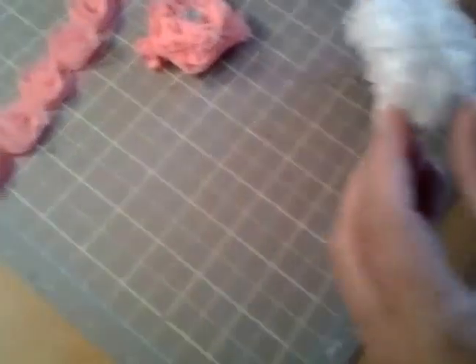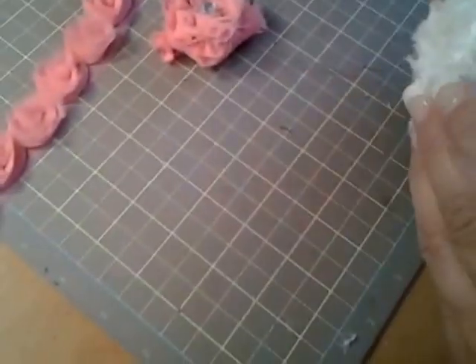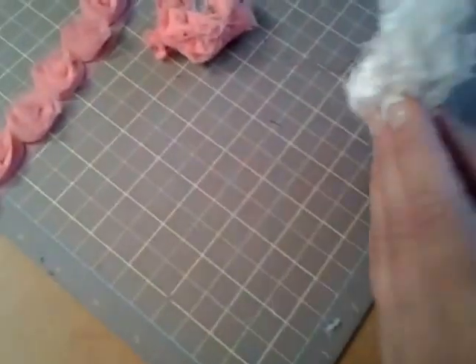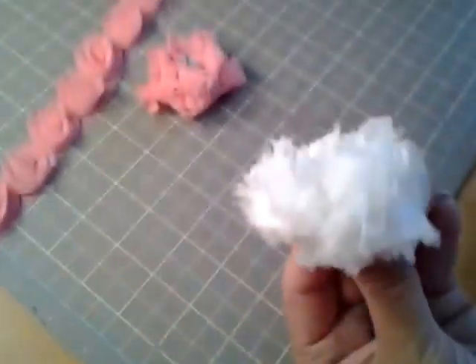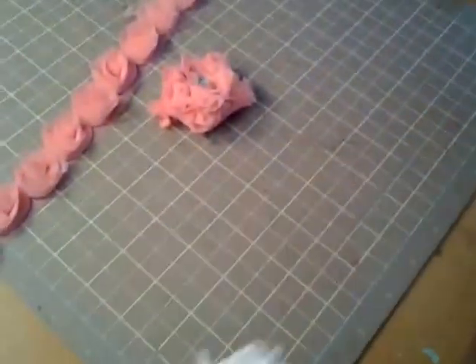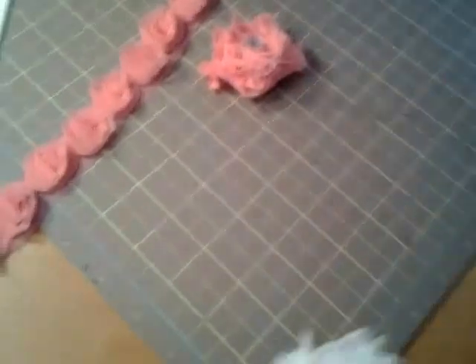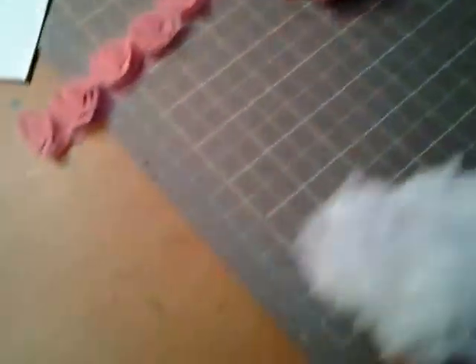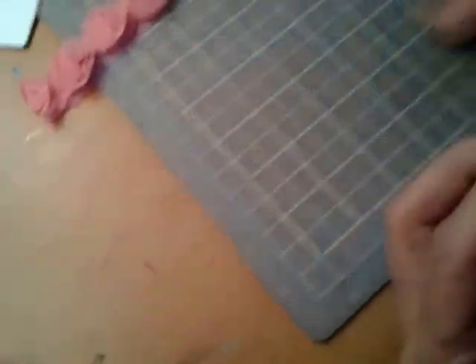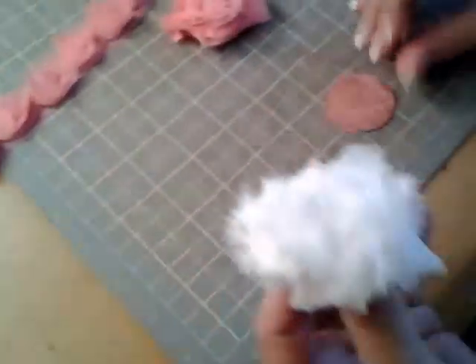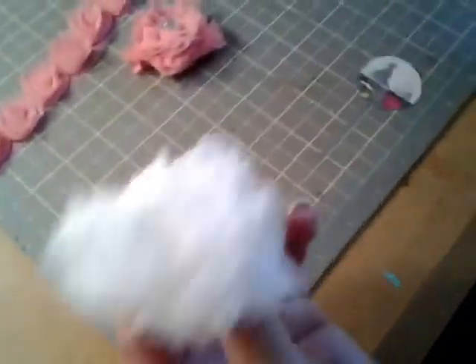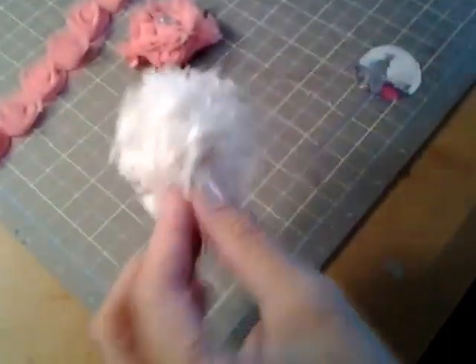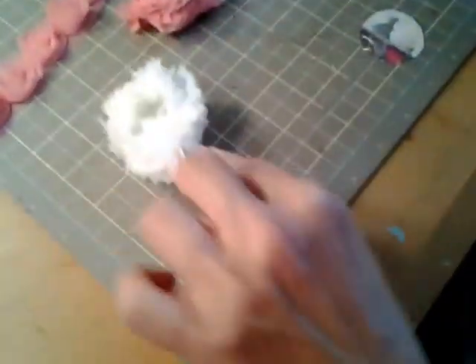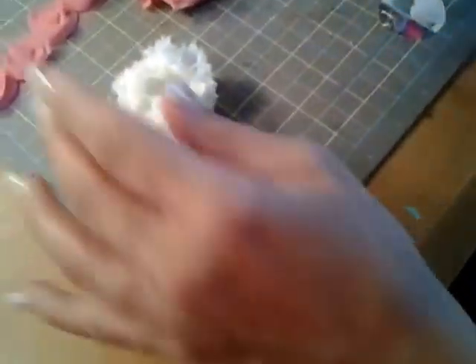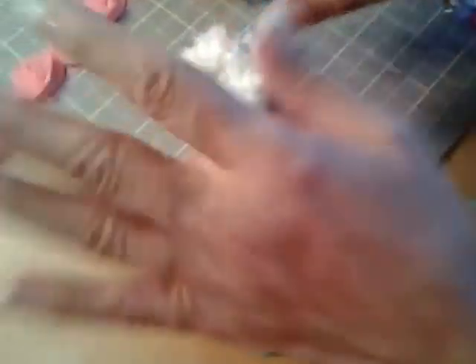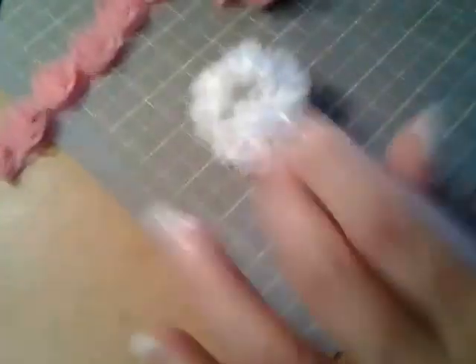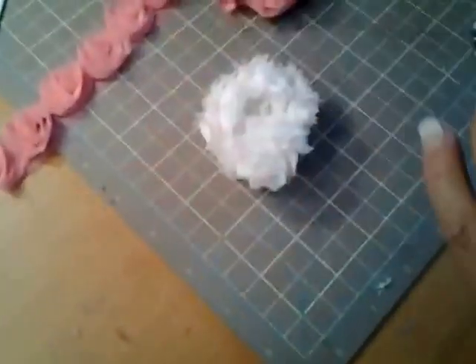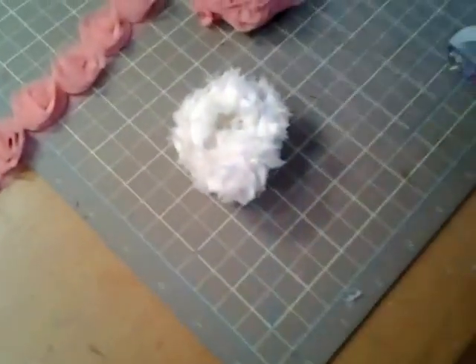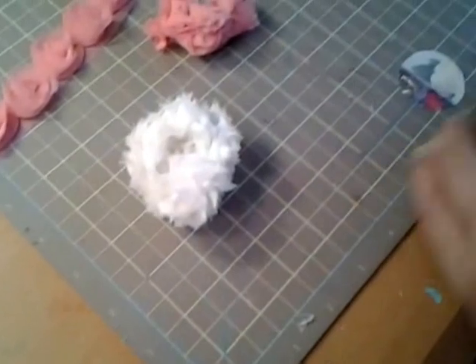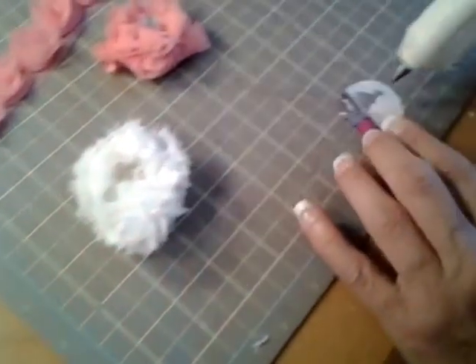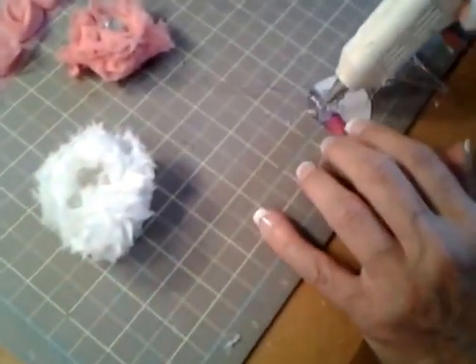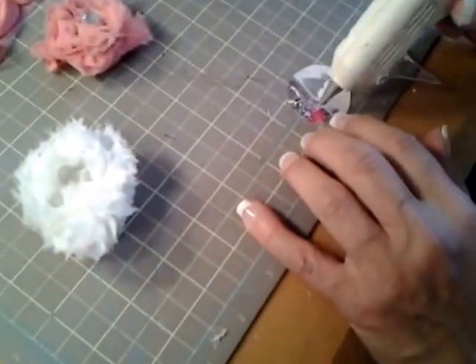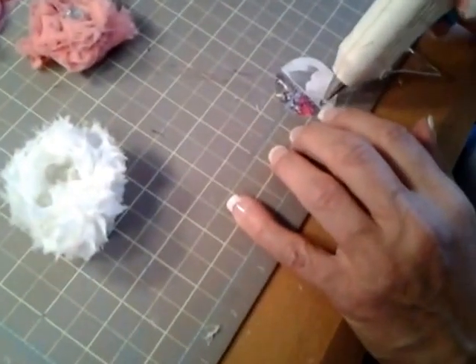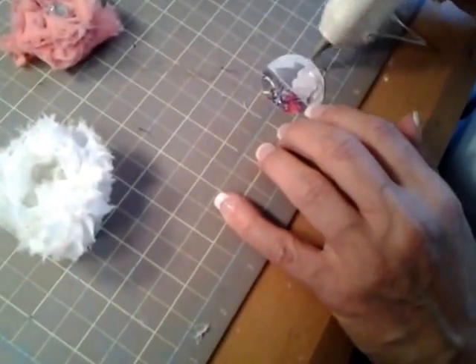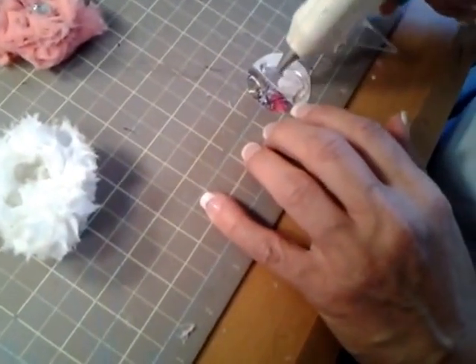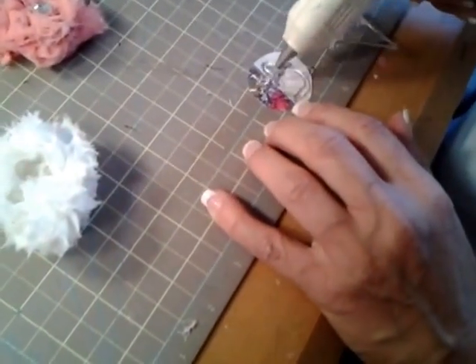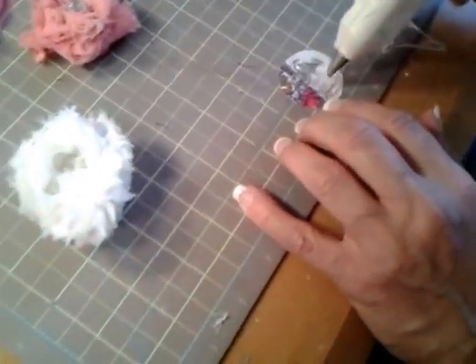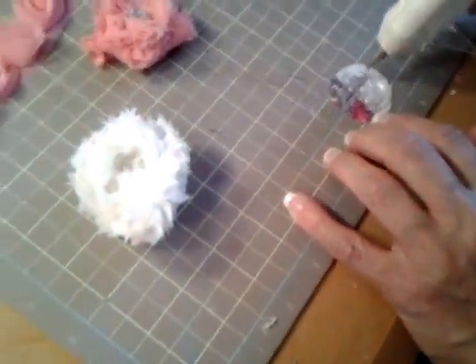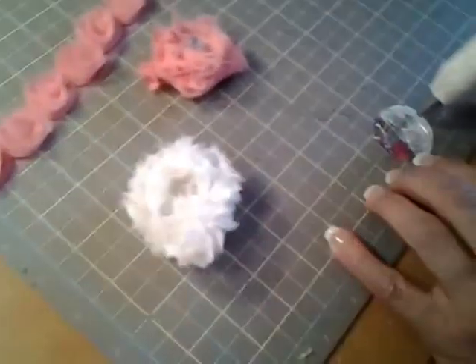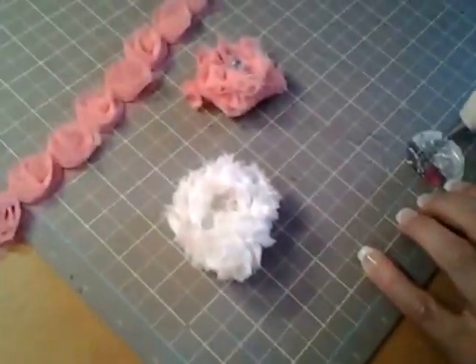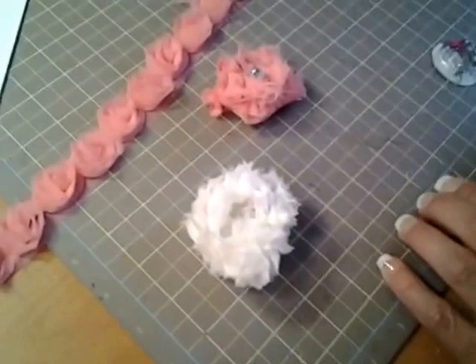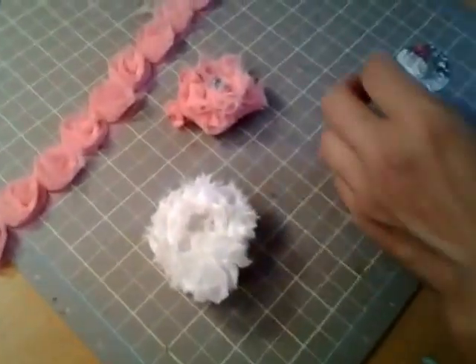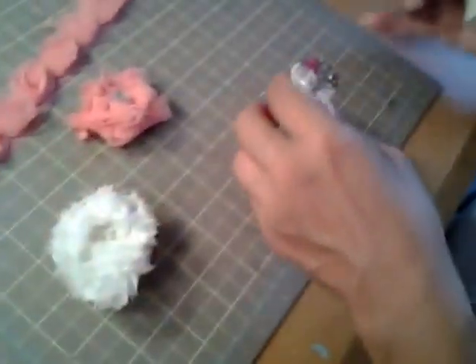So basically some people like to take a circle and kind of anchor it. So while that's happening that can kind of dry on its own. I just made a circle — it doesn't have to be perfect.